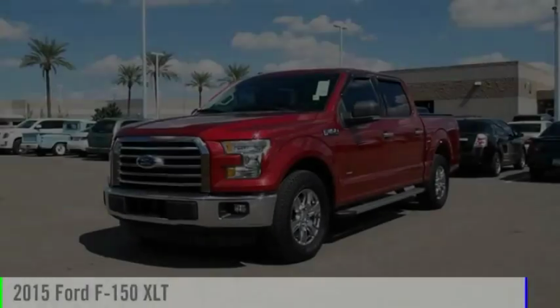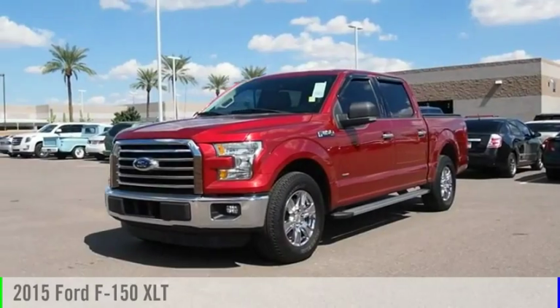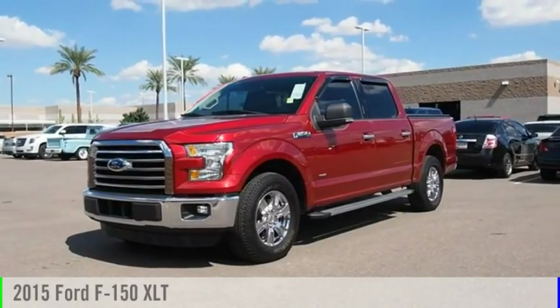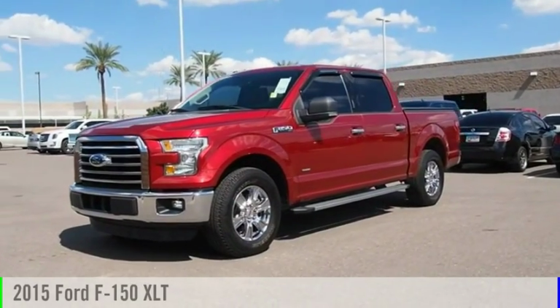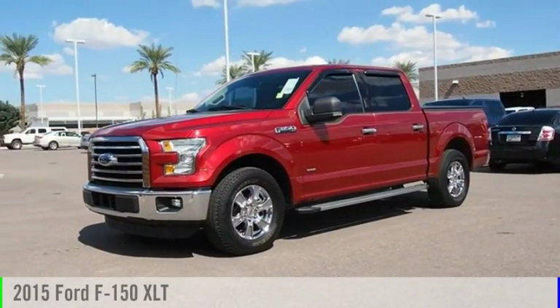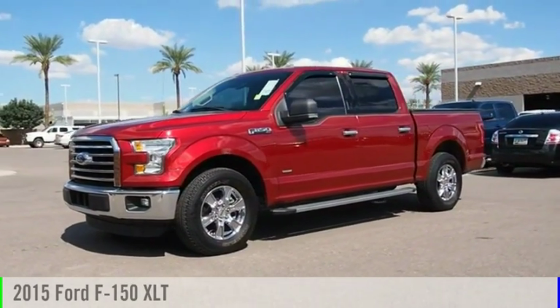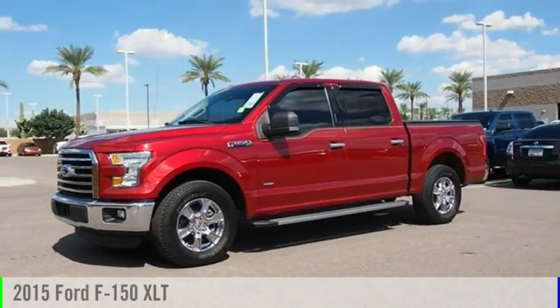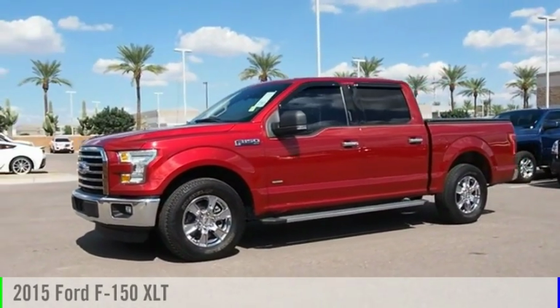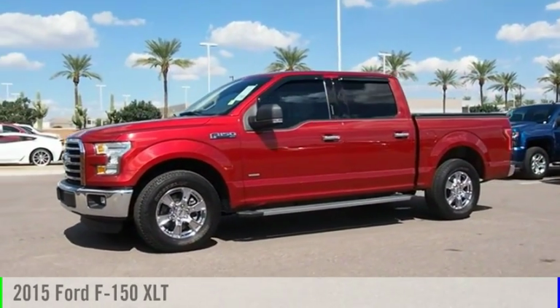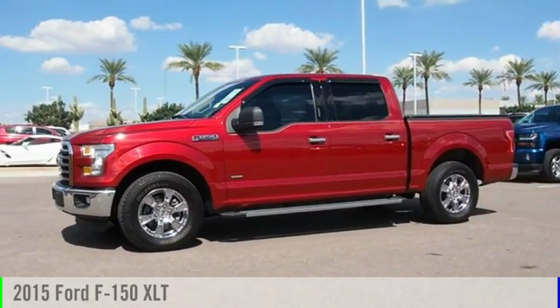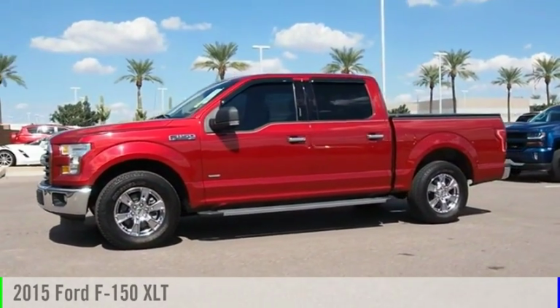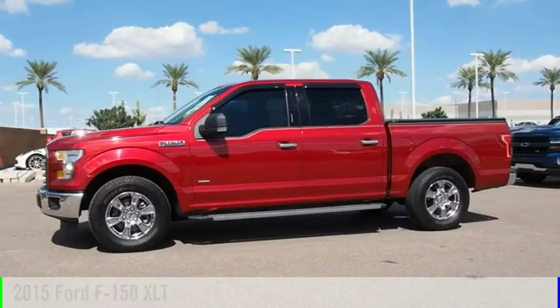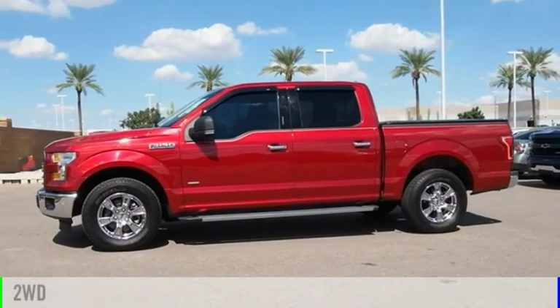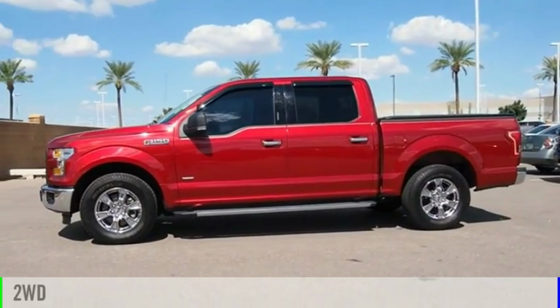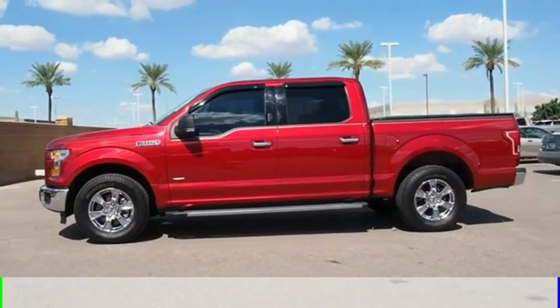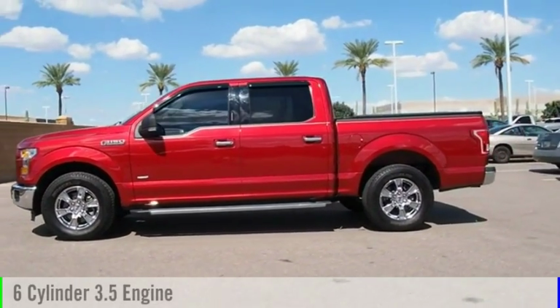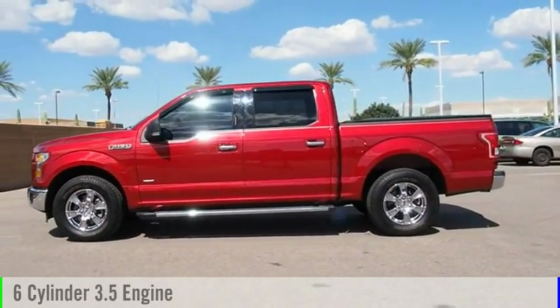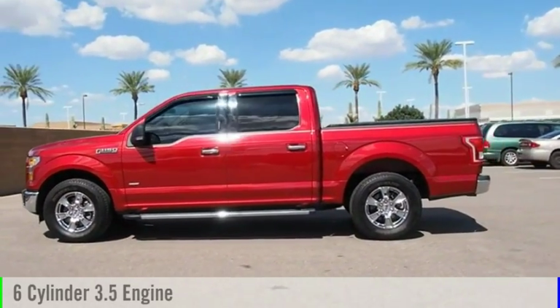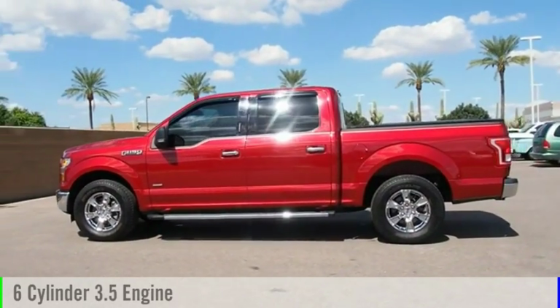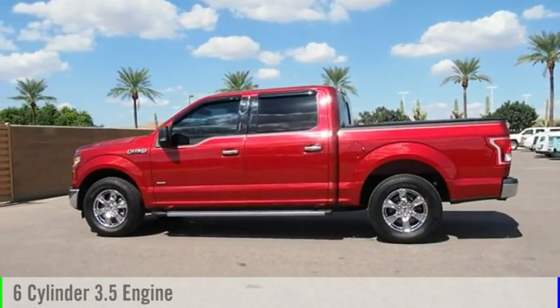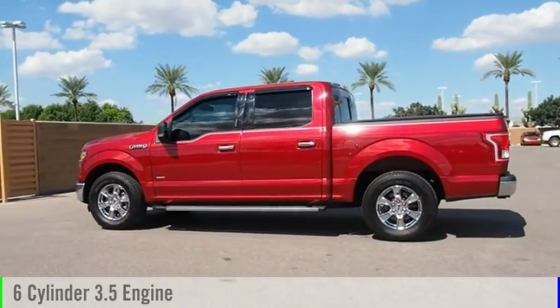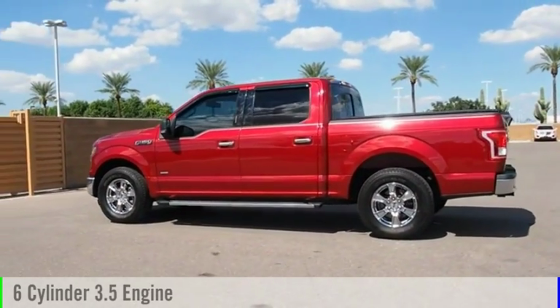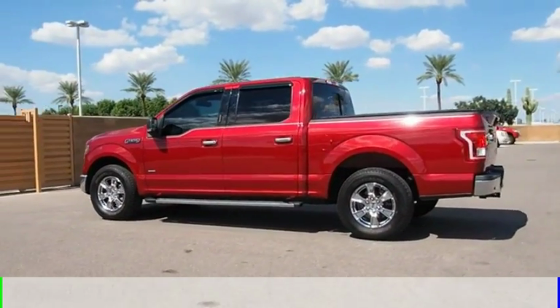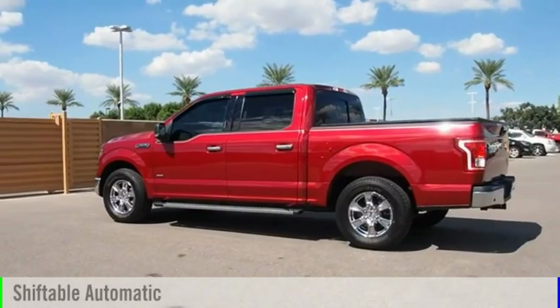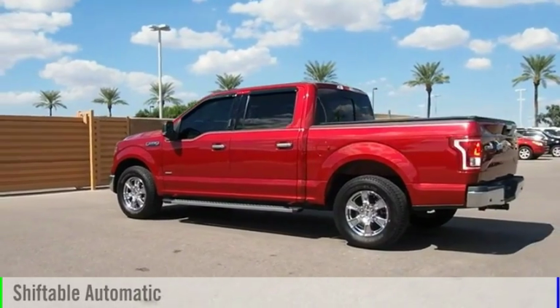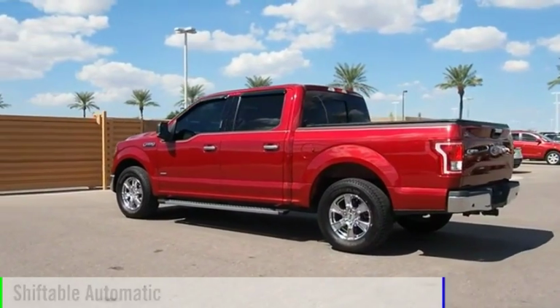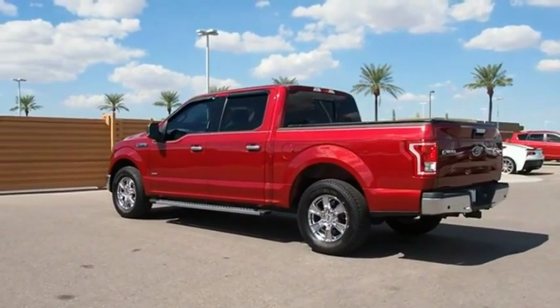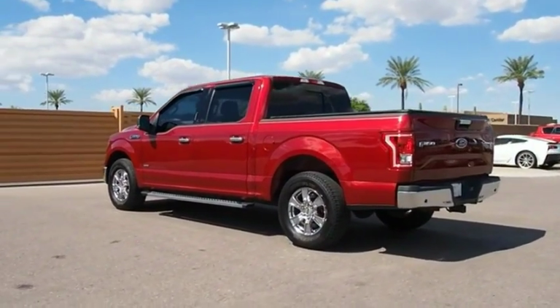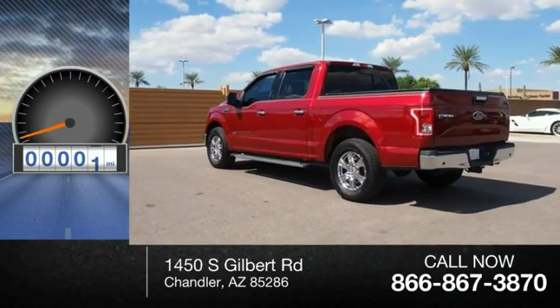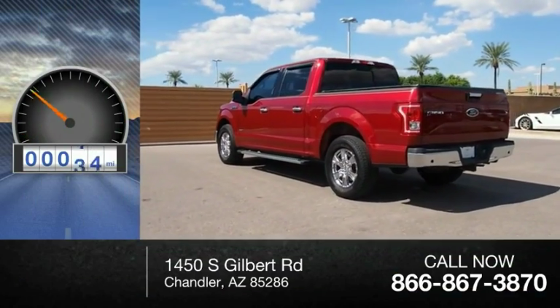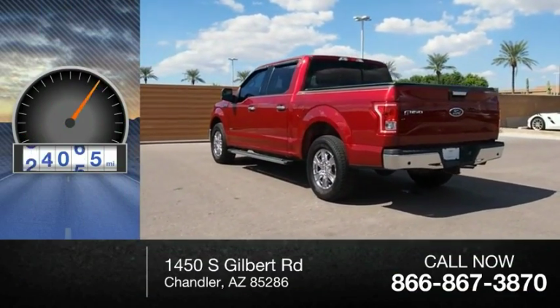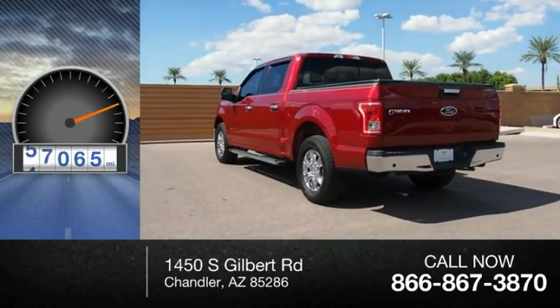Come test drive the 2015 F-150. This vehicle is powered by a two-wheel drive, six-cylinder, 3.5-liter engine, and comes with an automatic transmission. This vehicle has less than 60,000 miles.